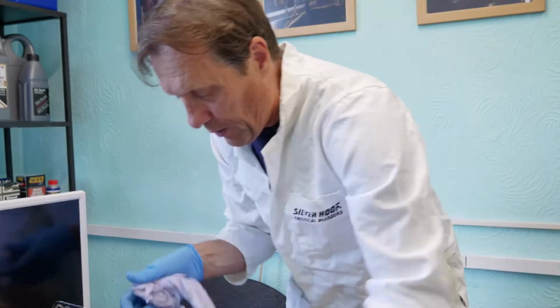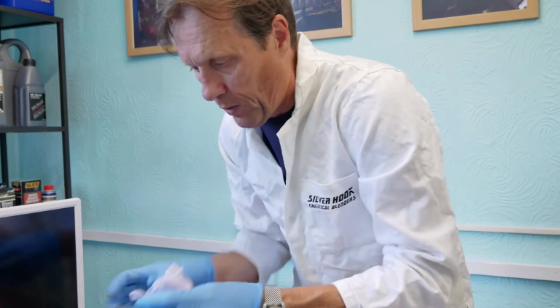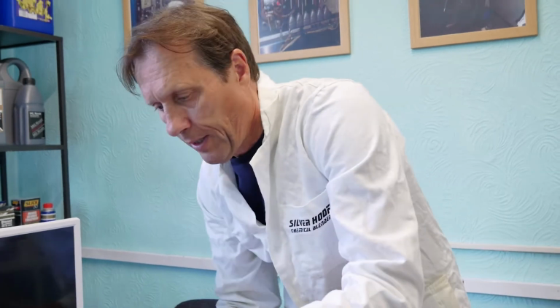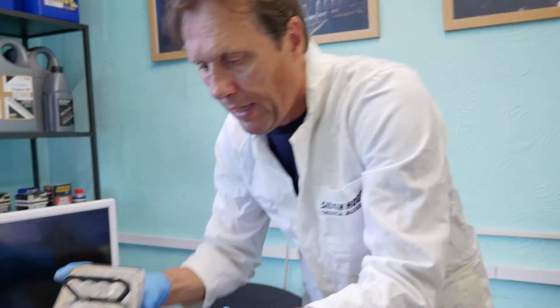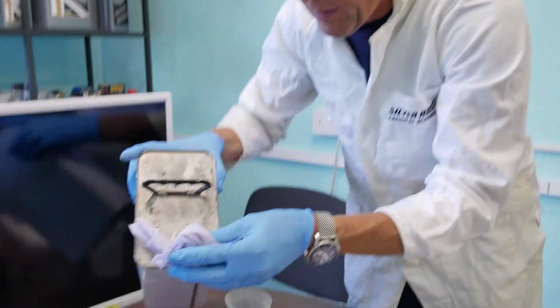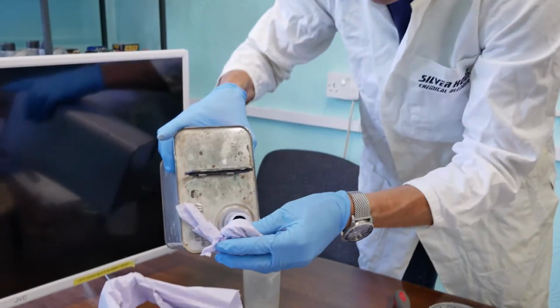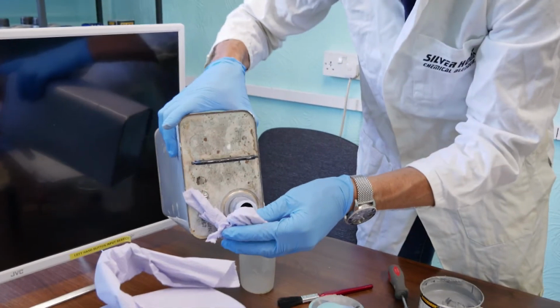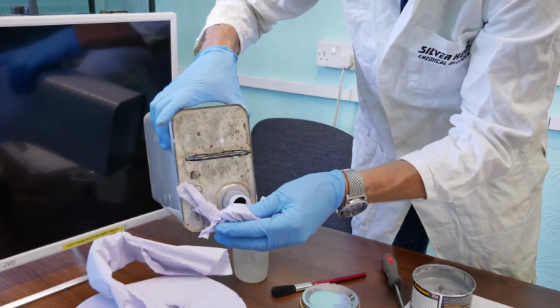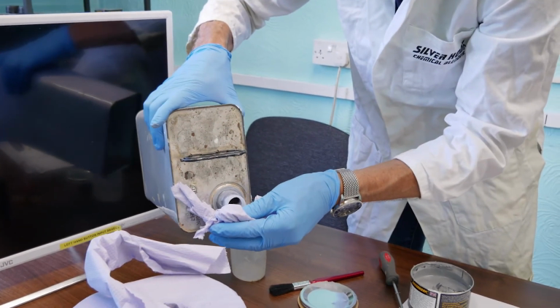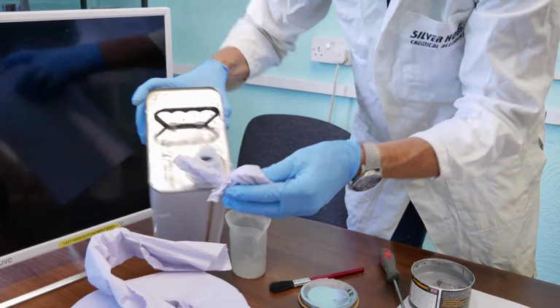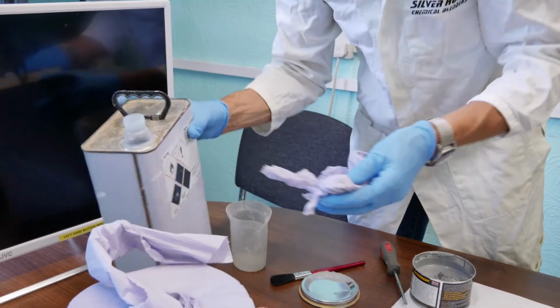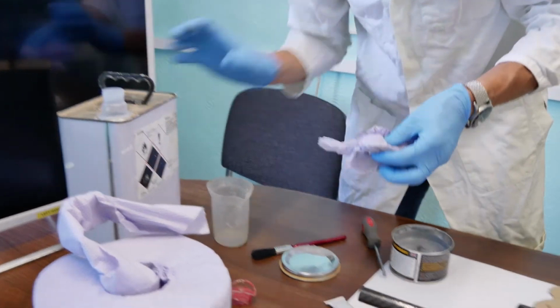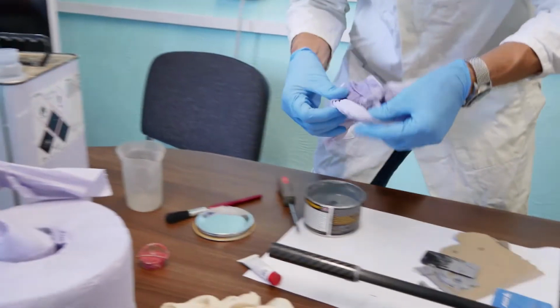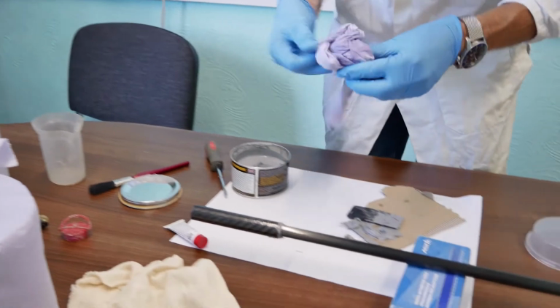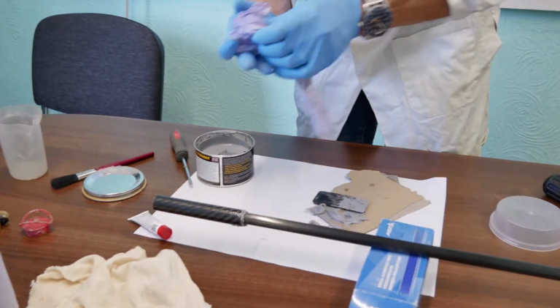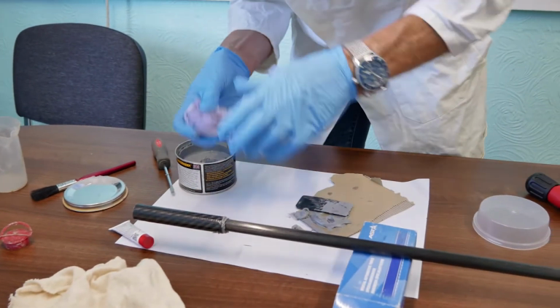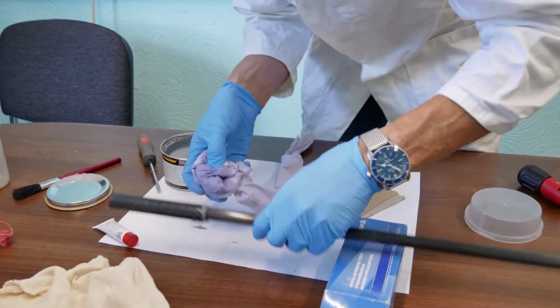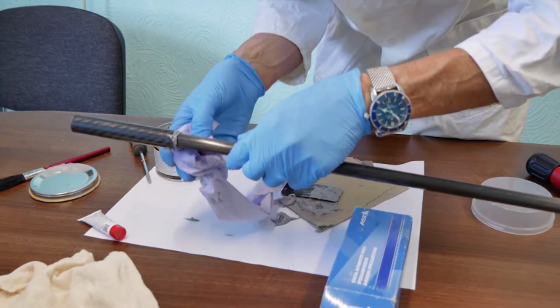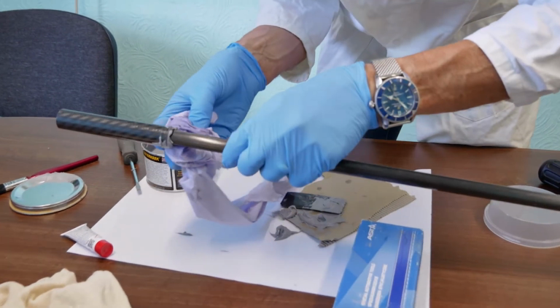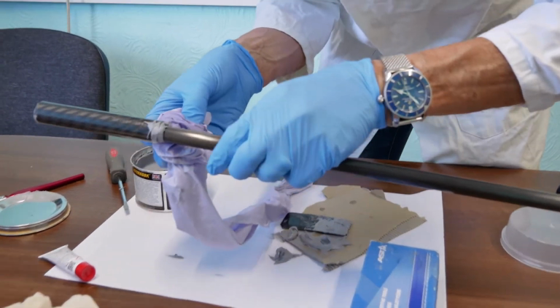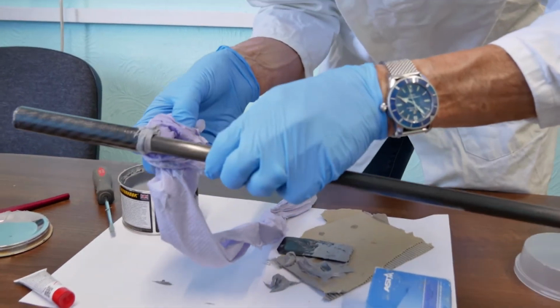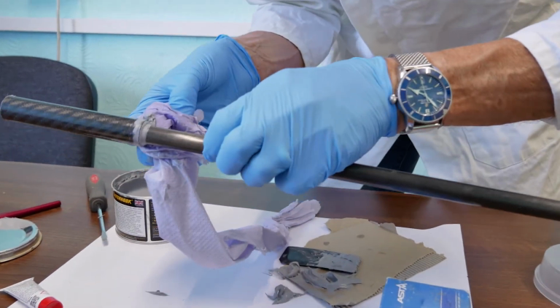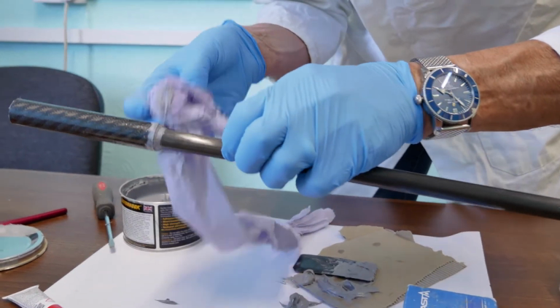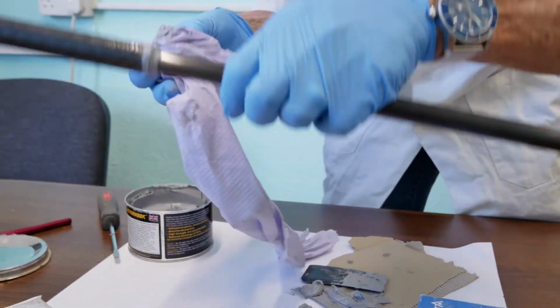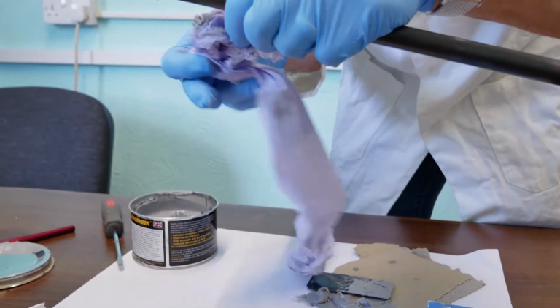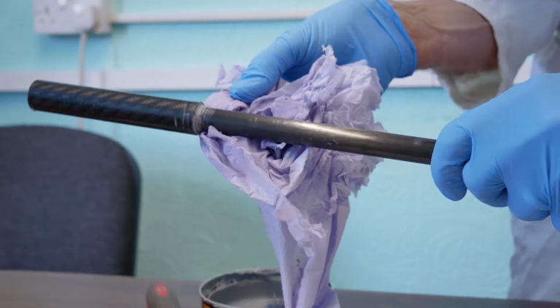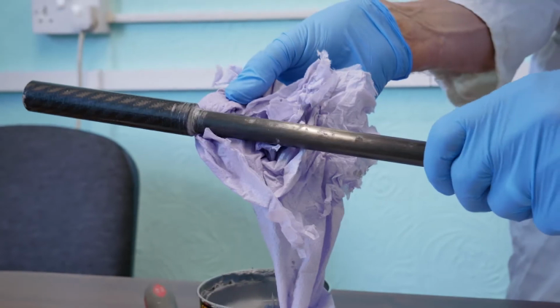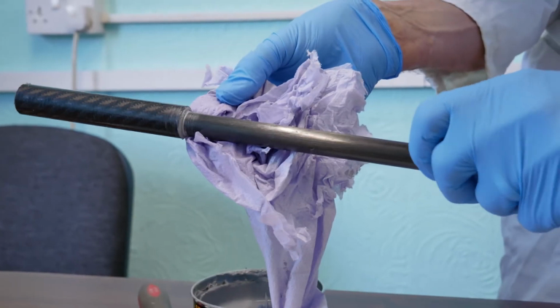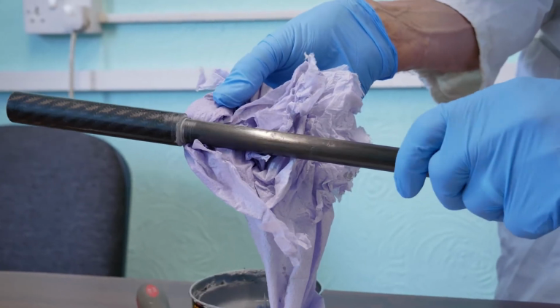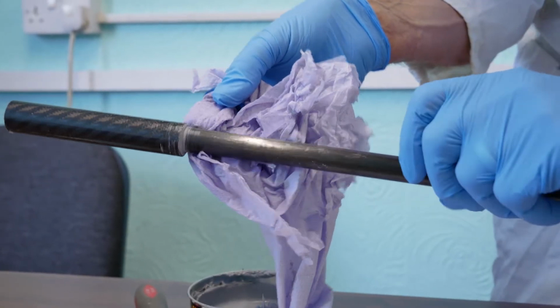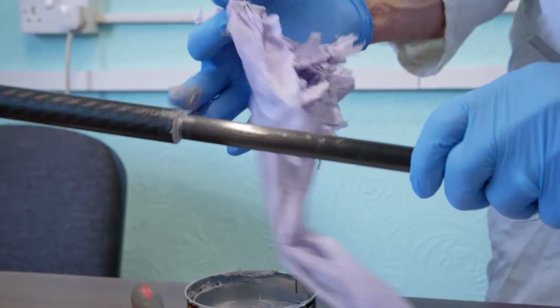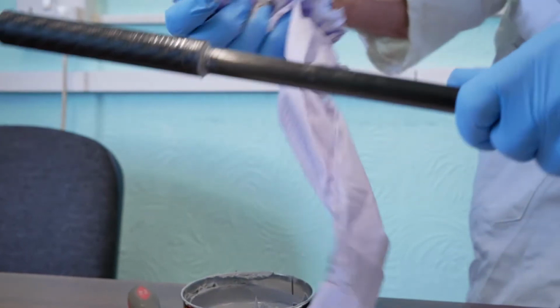I'm working quickly just to clean this up now because it's going to go off very quickly. There we are, it's lovely.